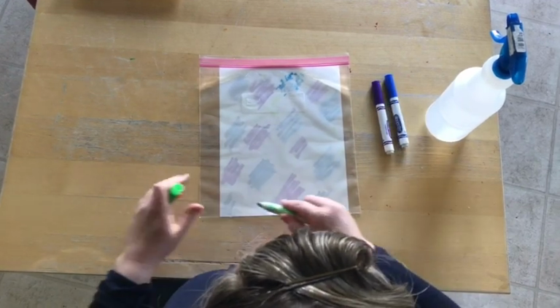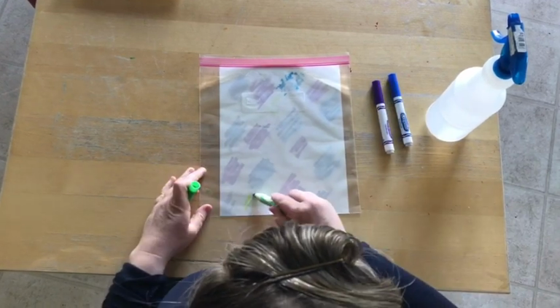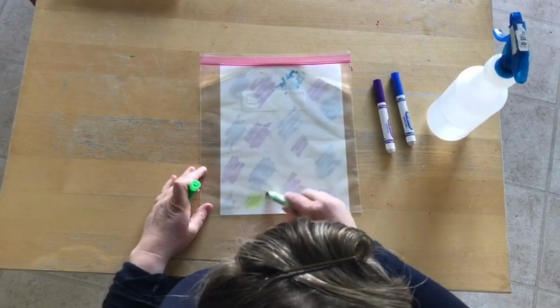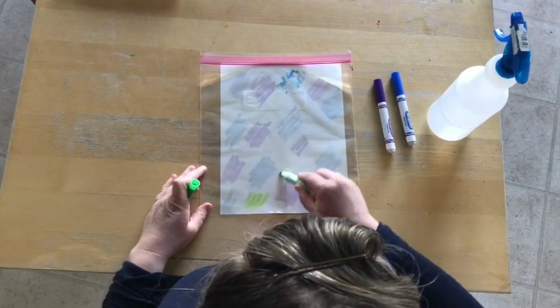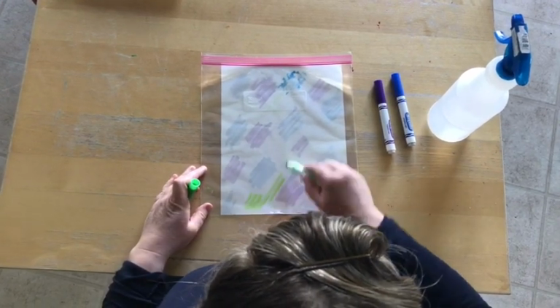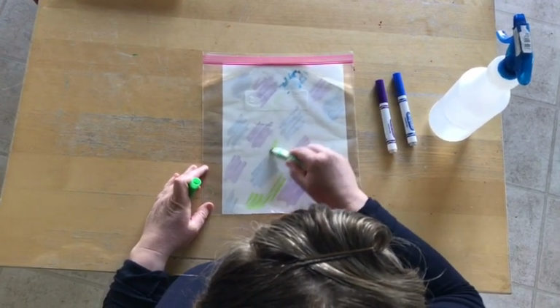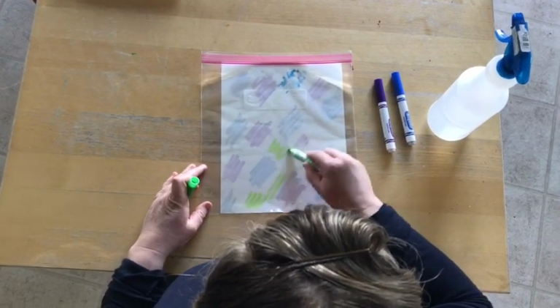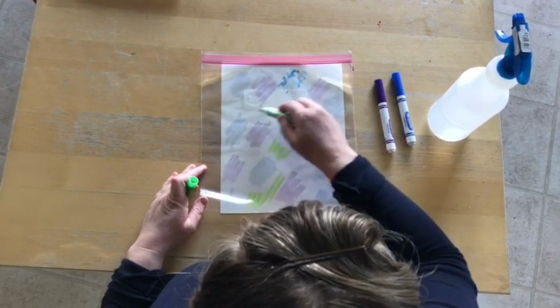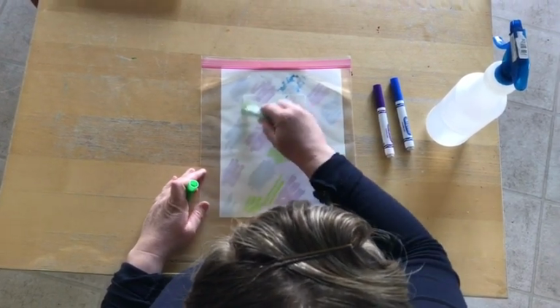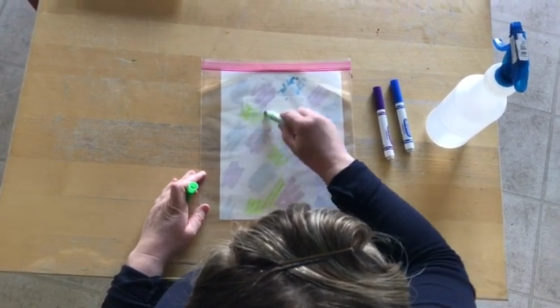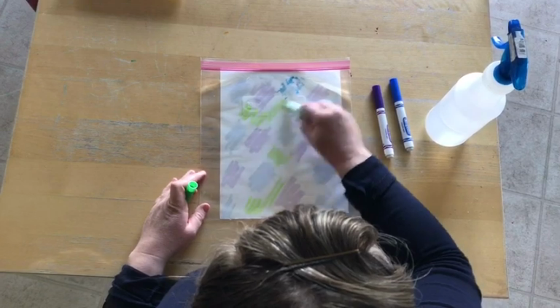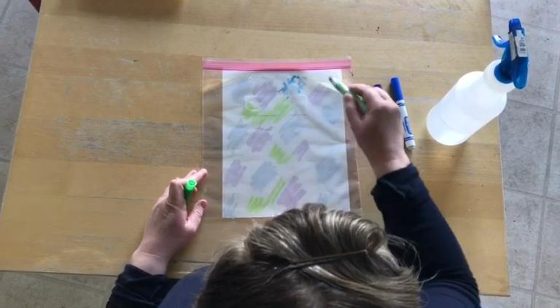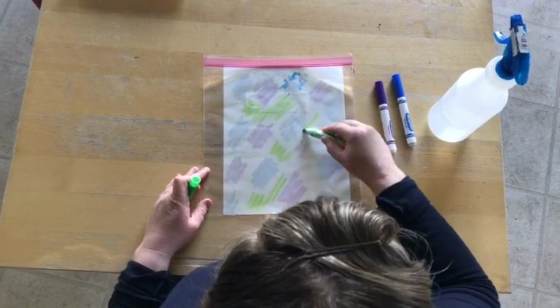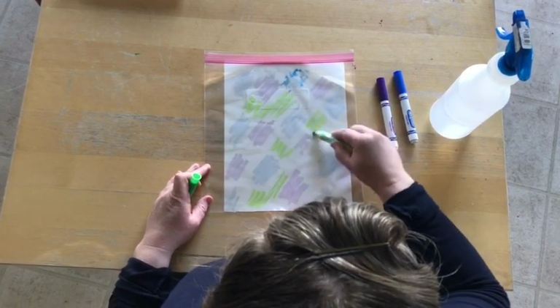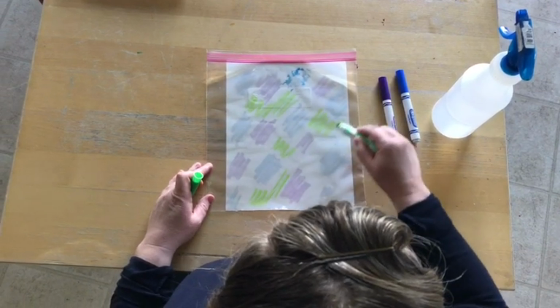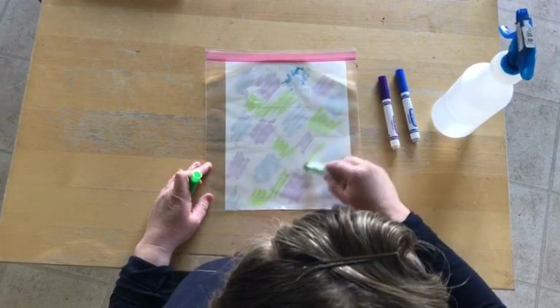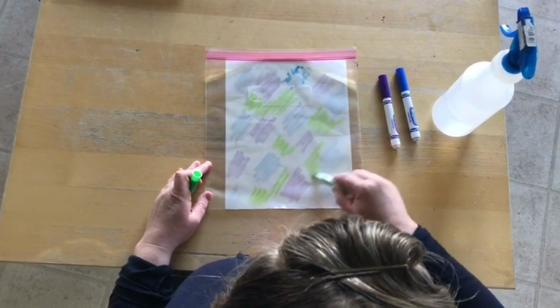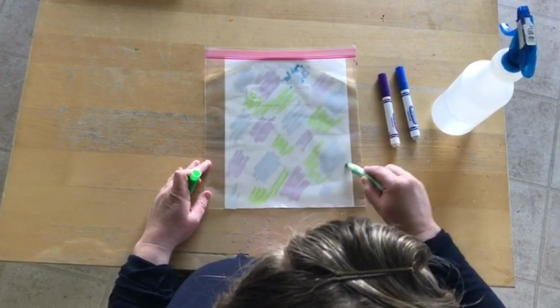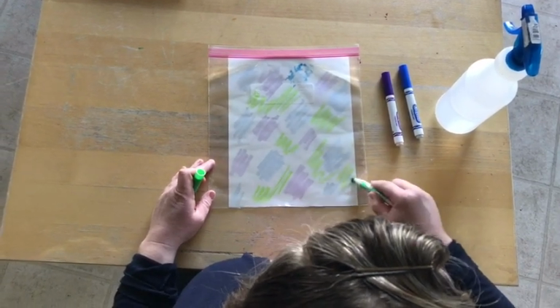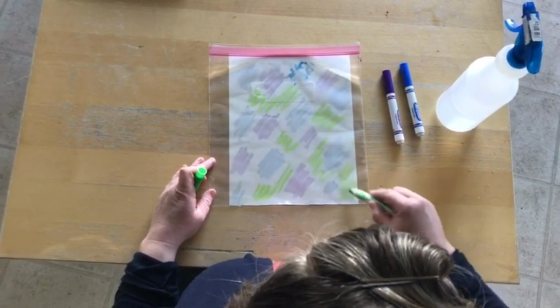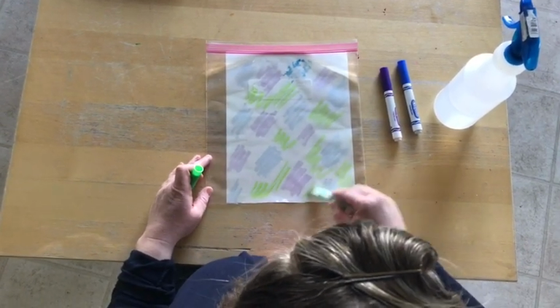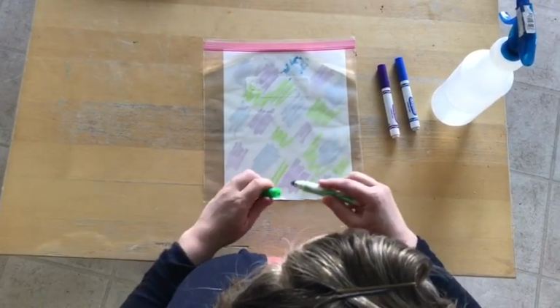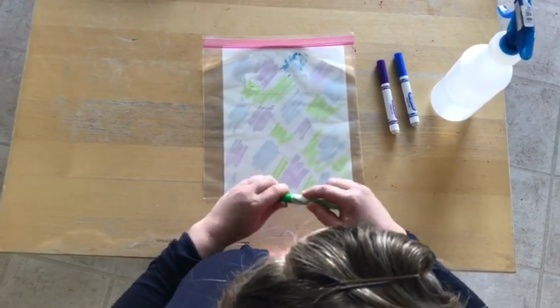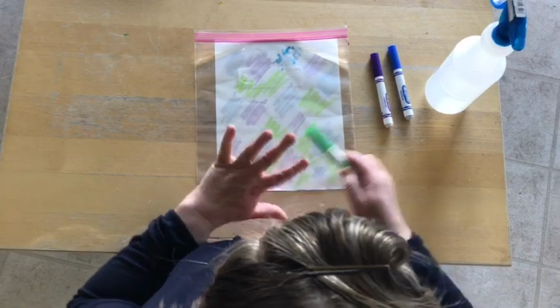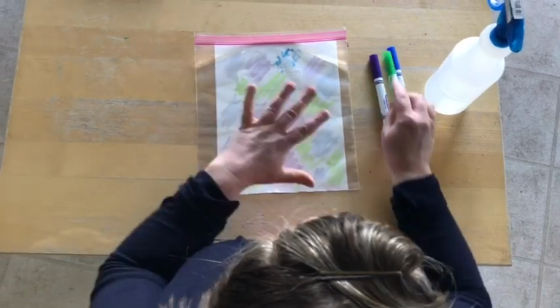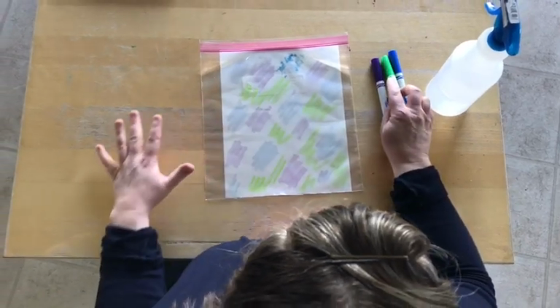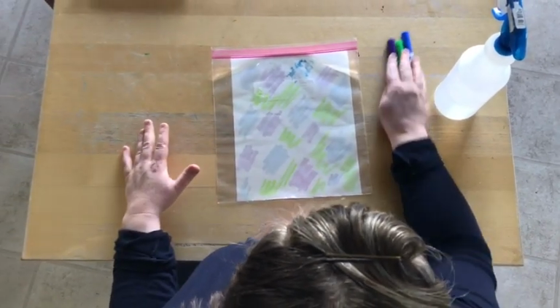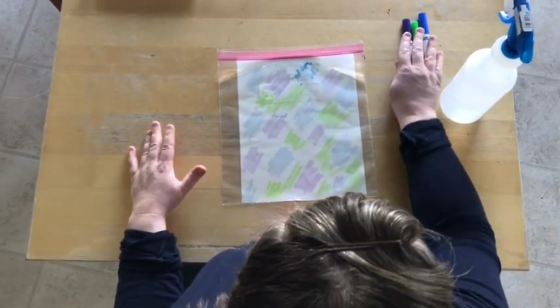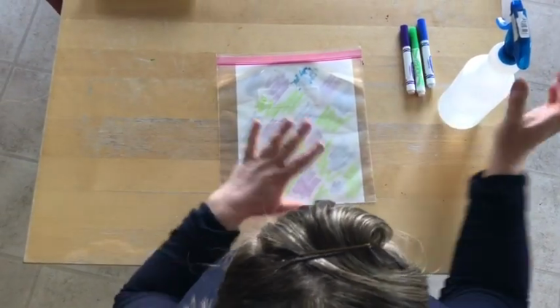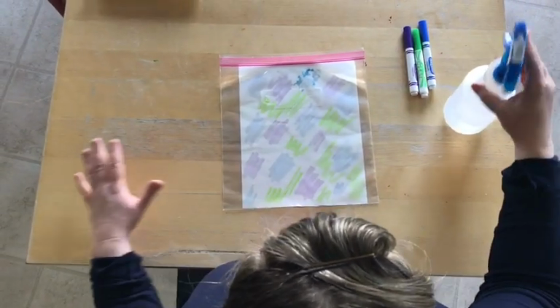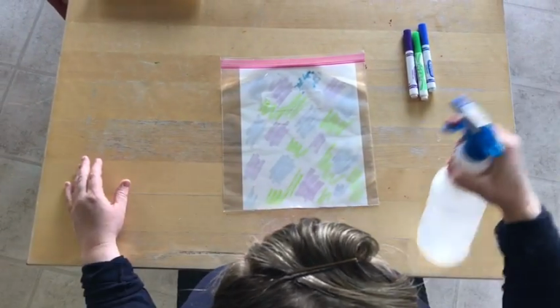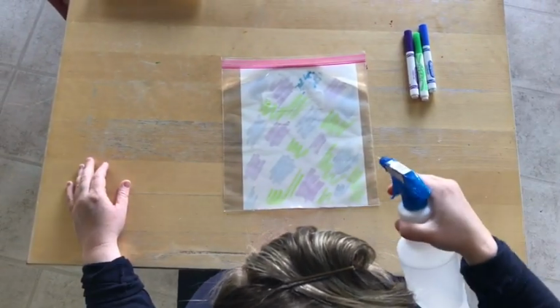You can do this with as many colors as you want. I would suggest starting off with no more than three, because otherwise if you add more than that, it can get really muddy and turn into brown colors, and you don't want that.